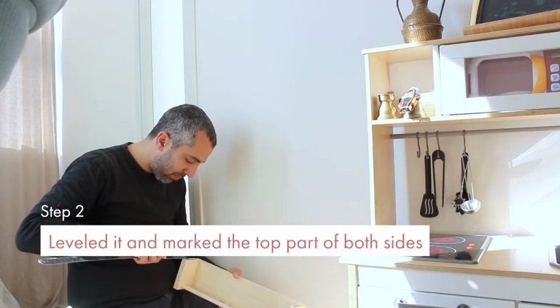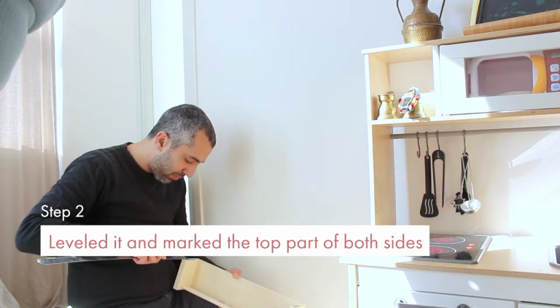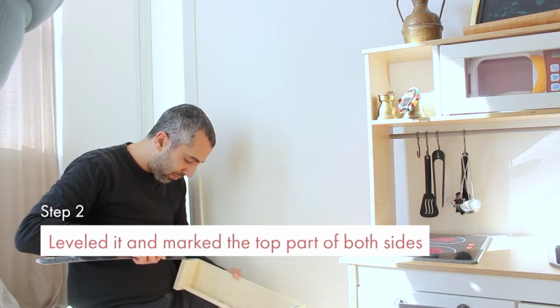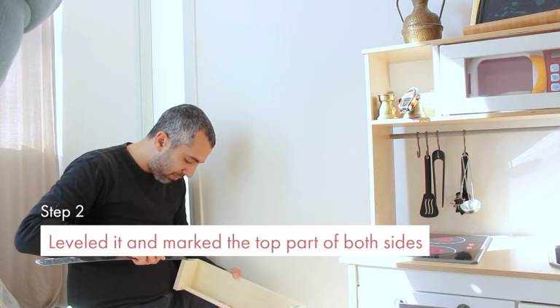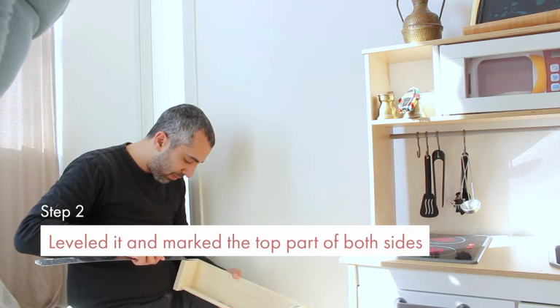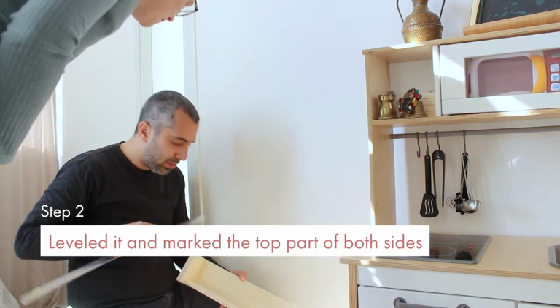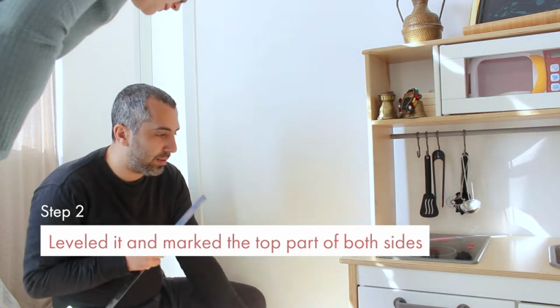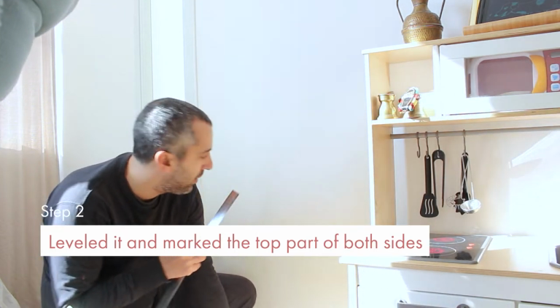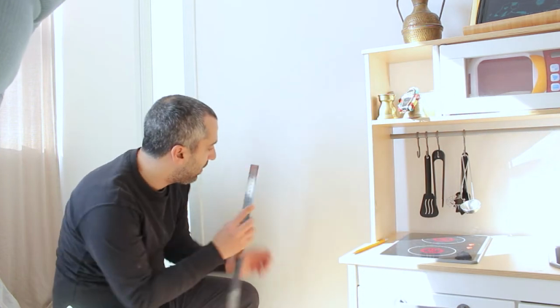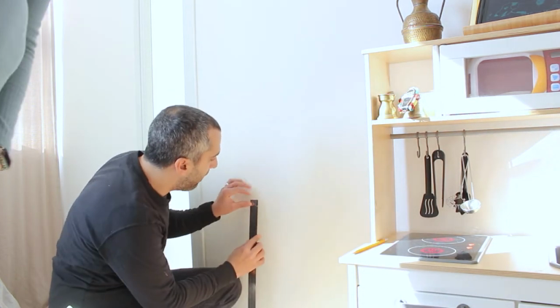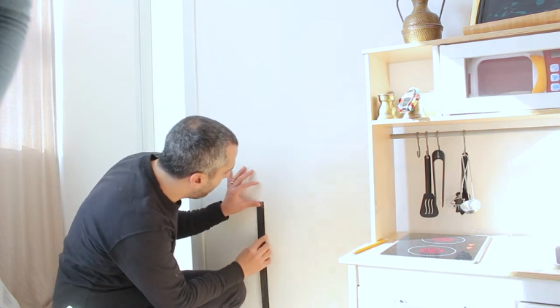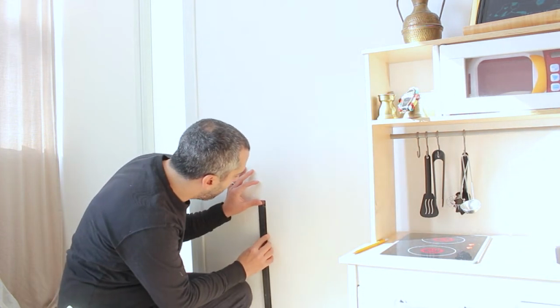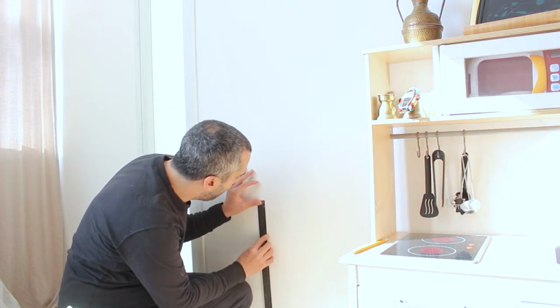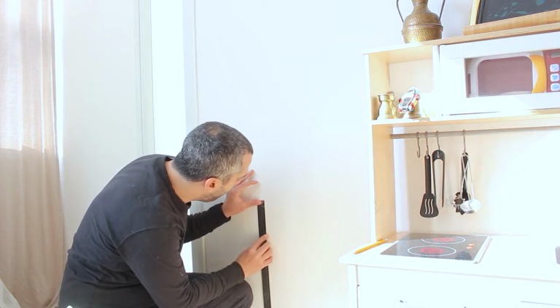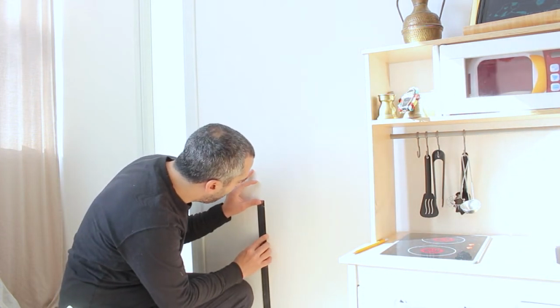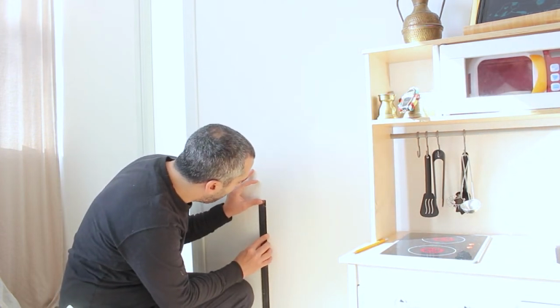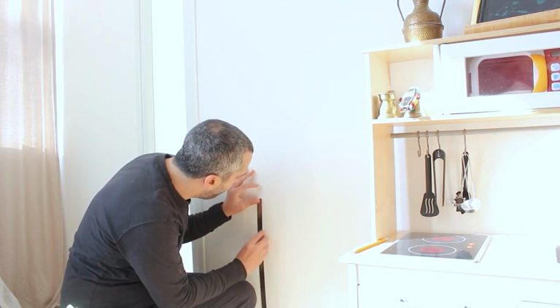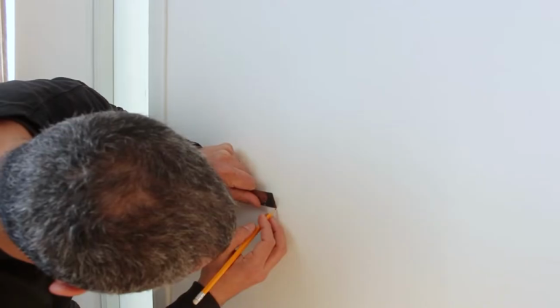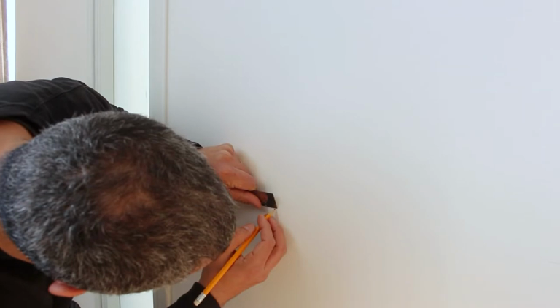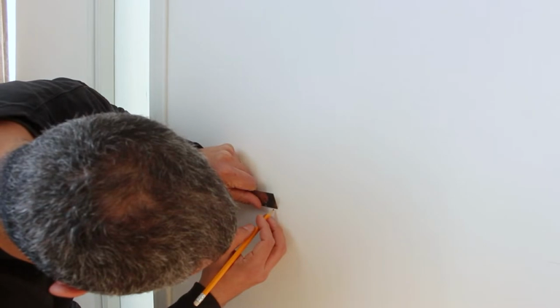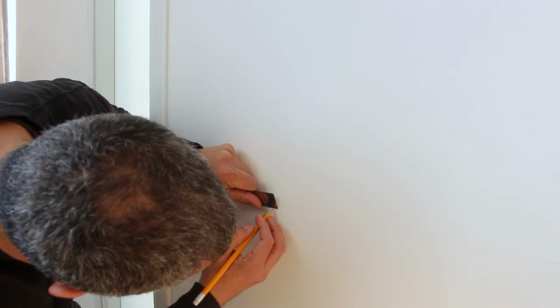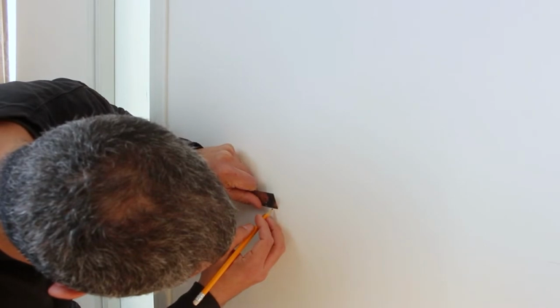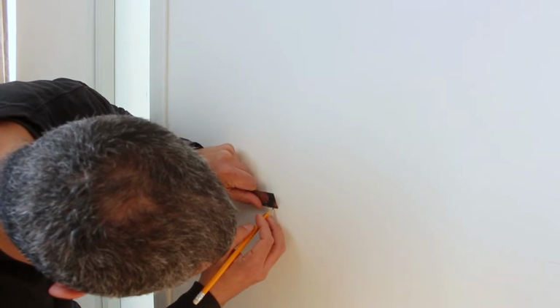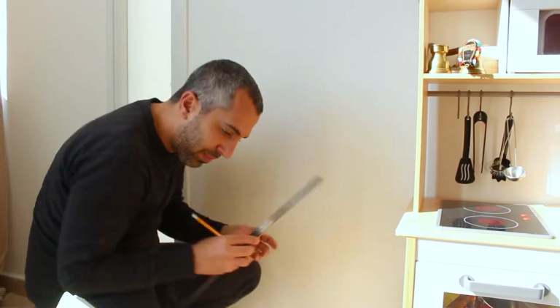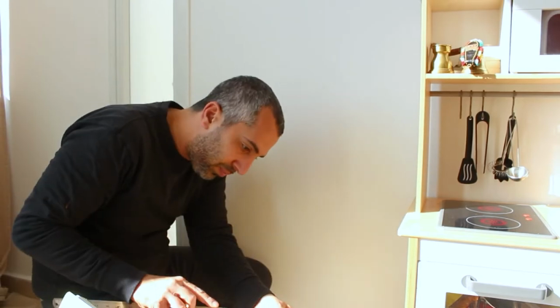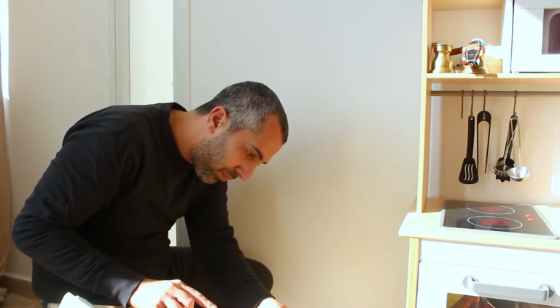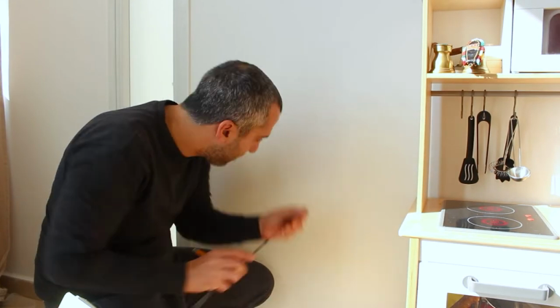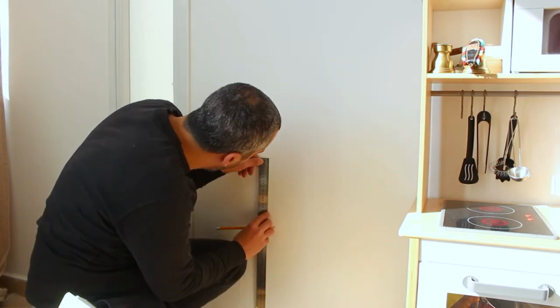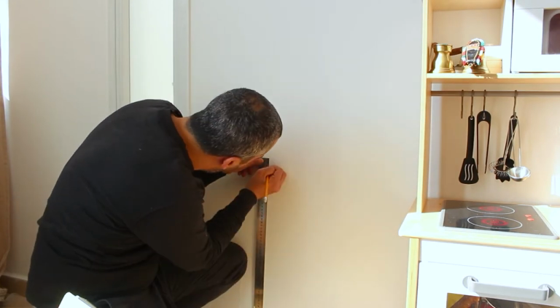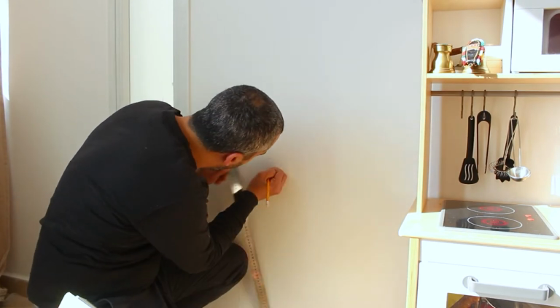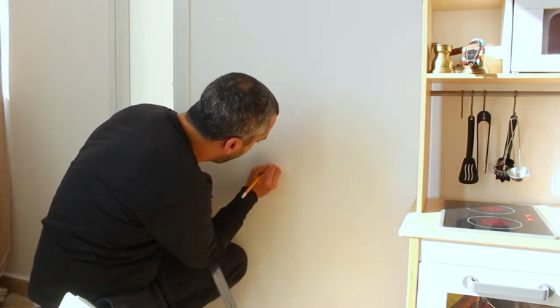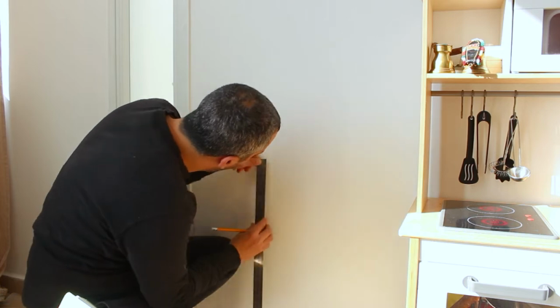We want our son to be able to reach it, but we also want to be able to add another shelf underneath in the future, or add a little basket there — so it shouldn't be too low.